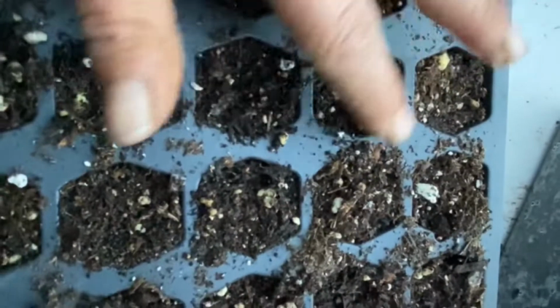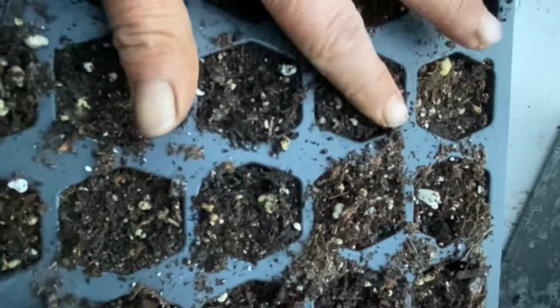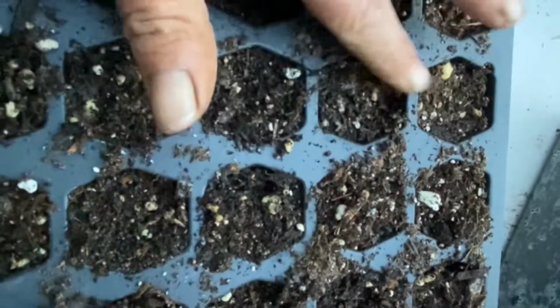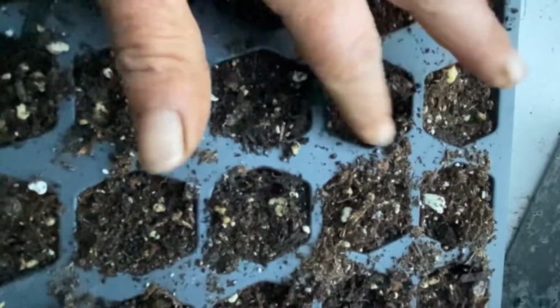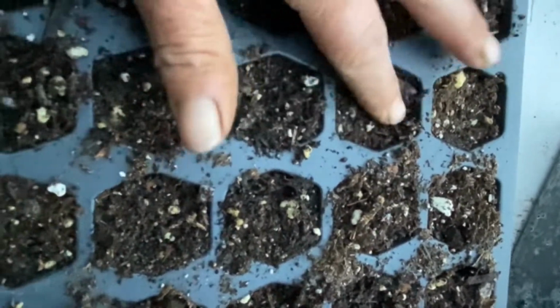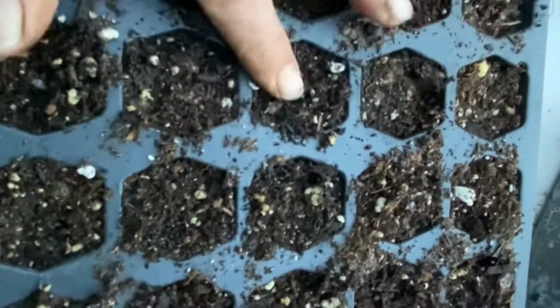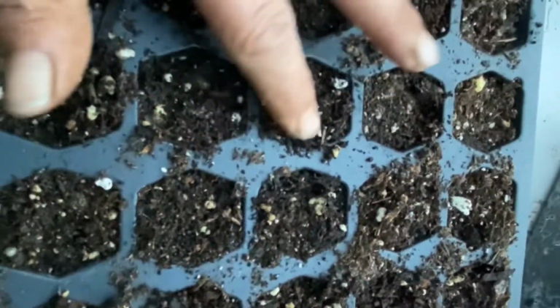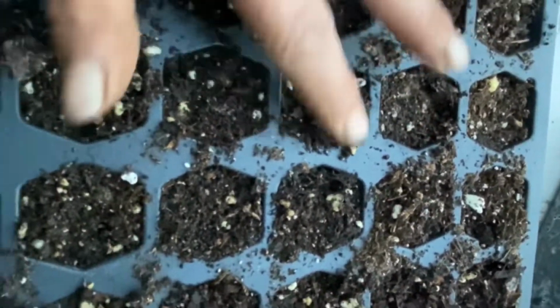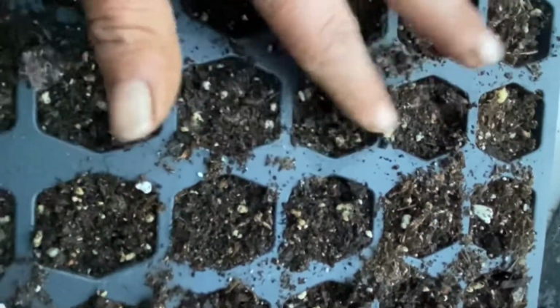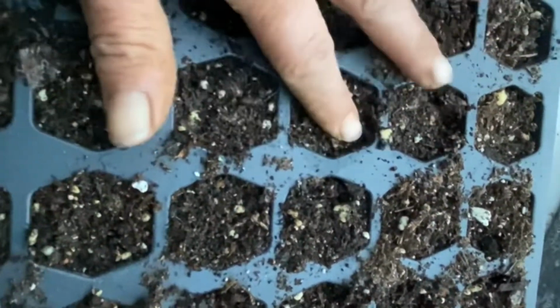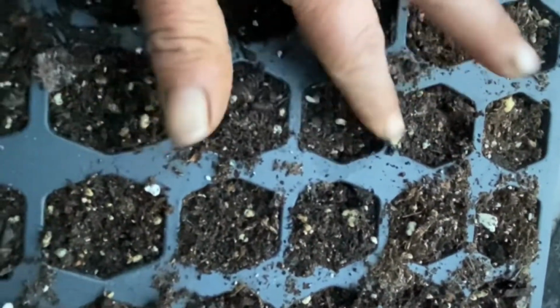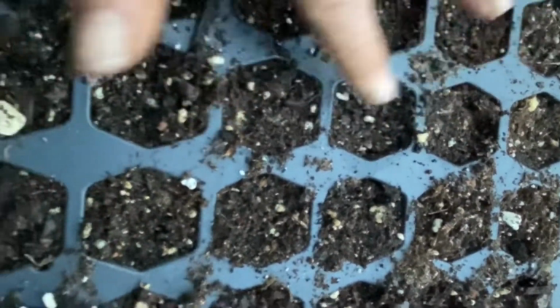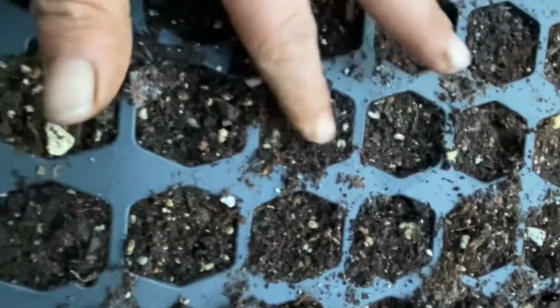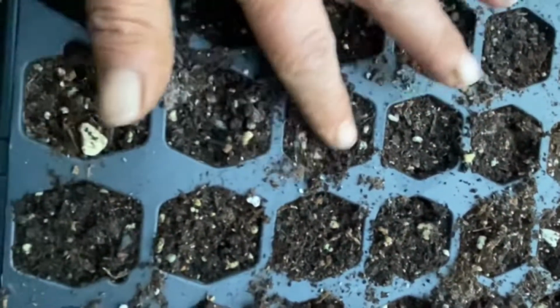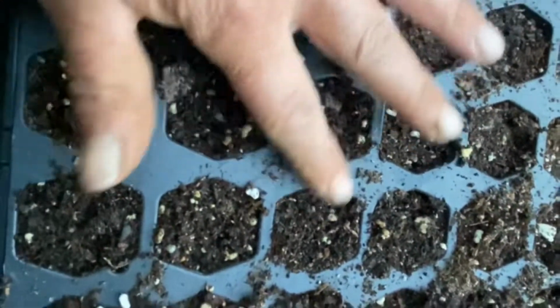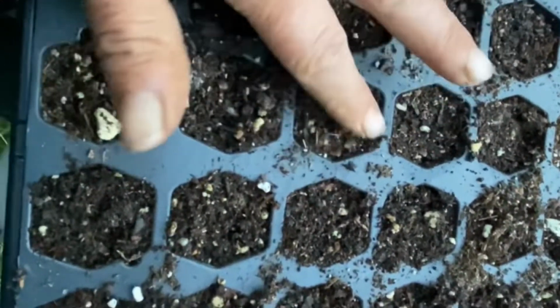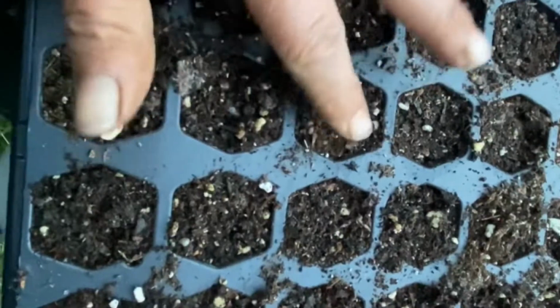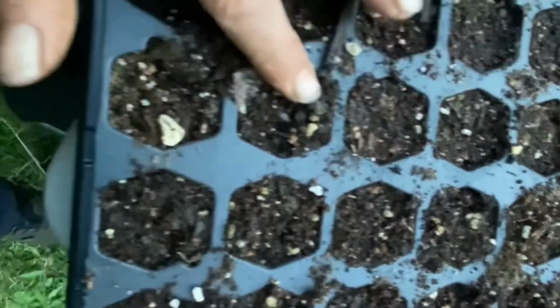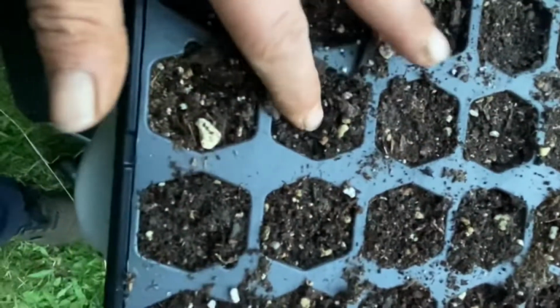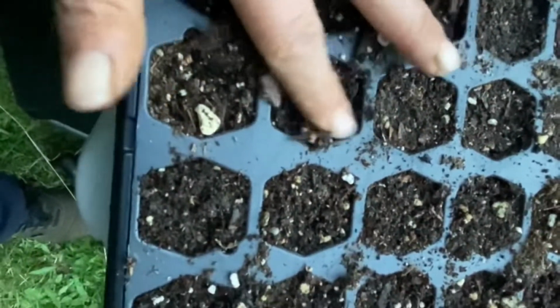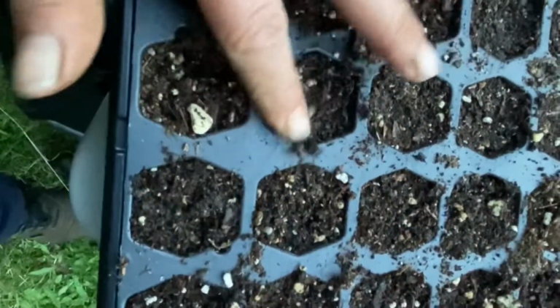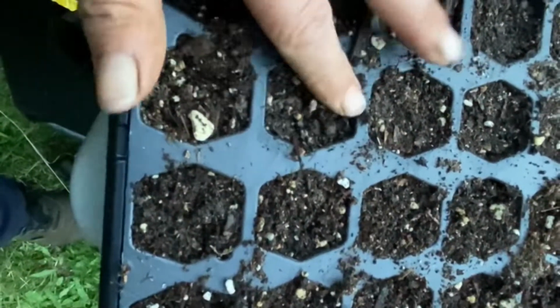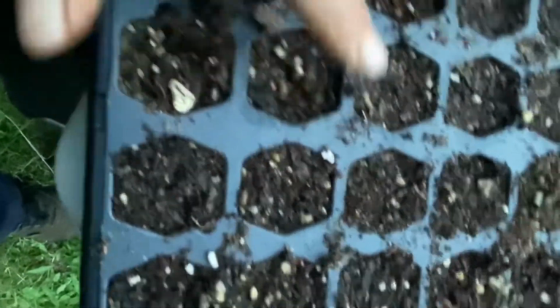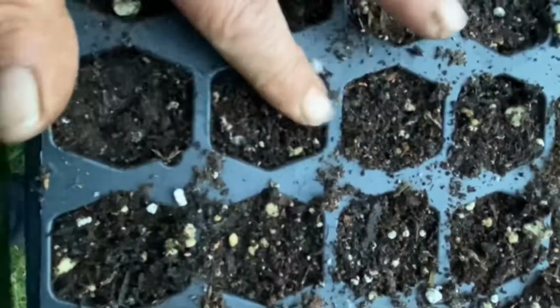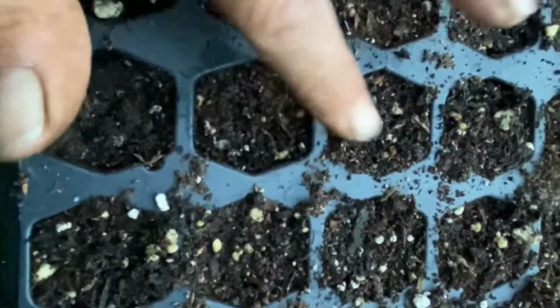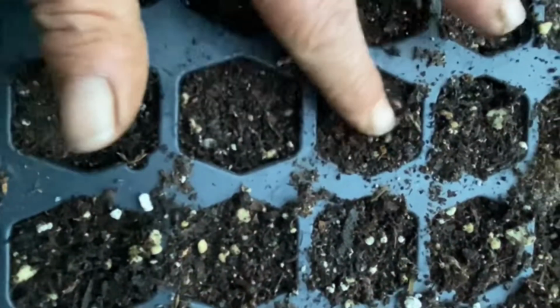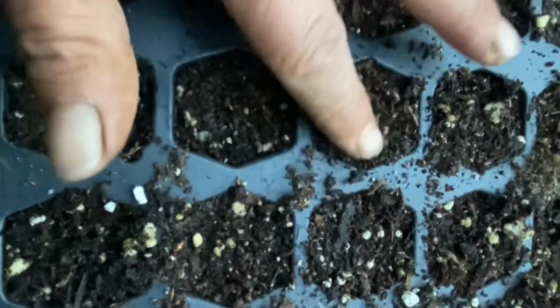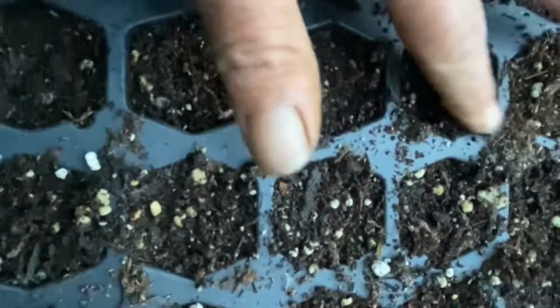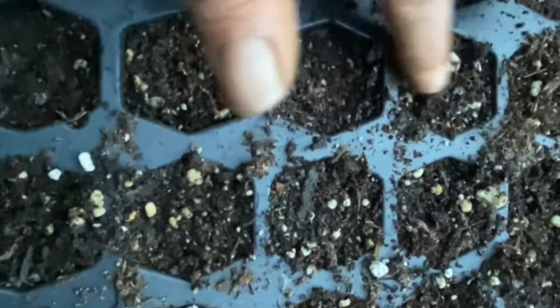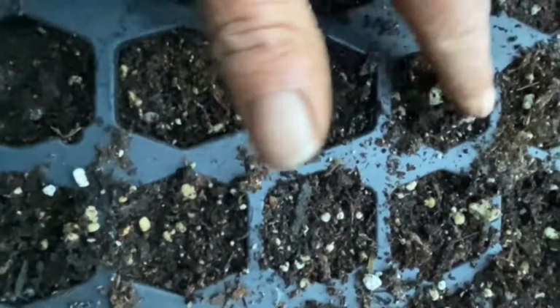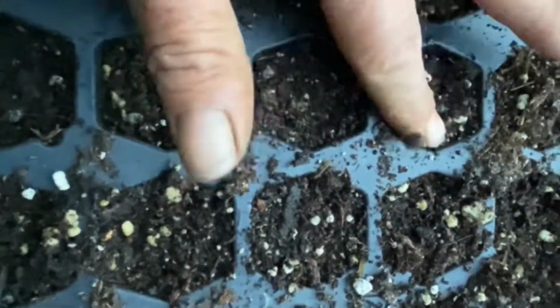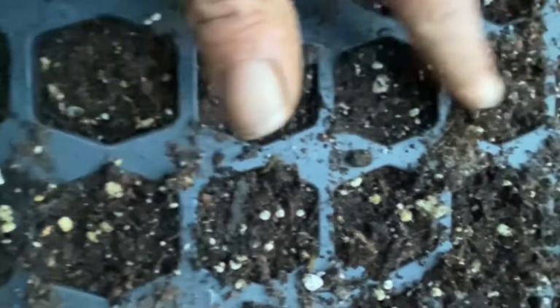If they don't all germinate that's okay — I have so many seeds starting I don't think I'll be missing out. If they do all germinate, more cabbage to share.